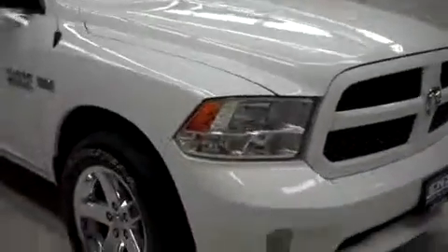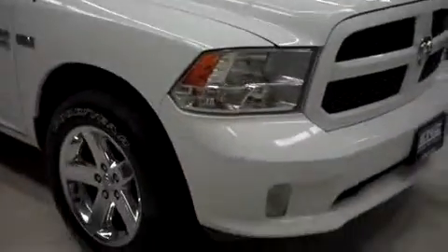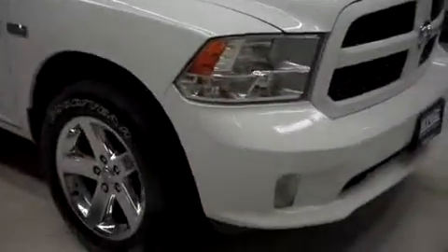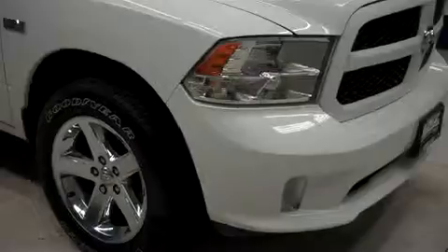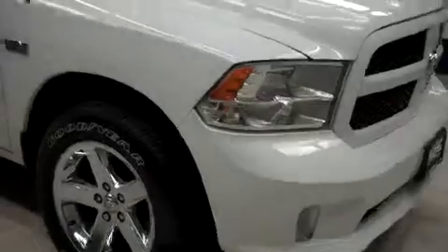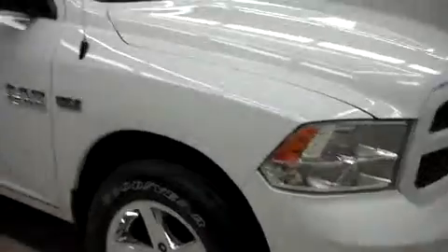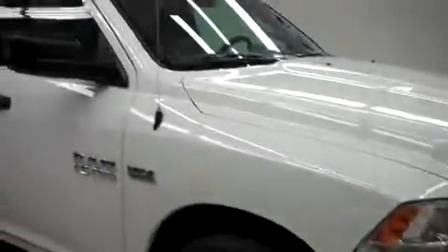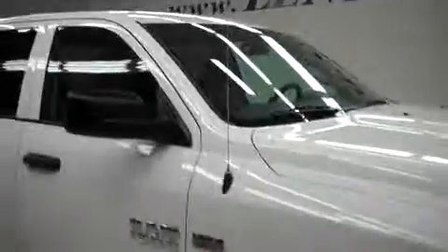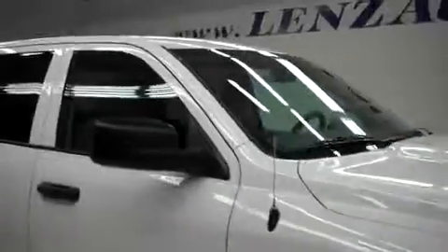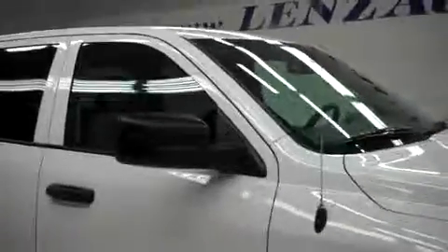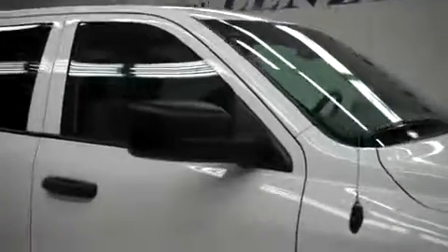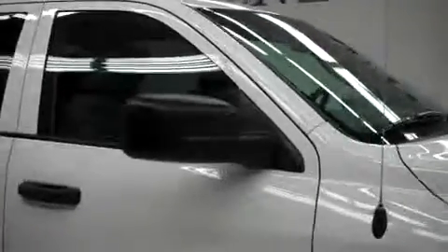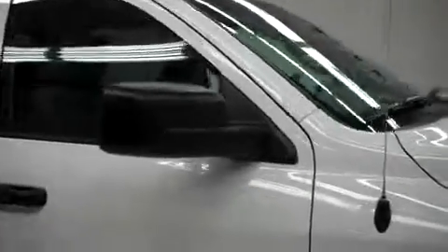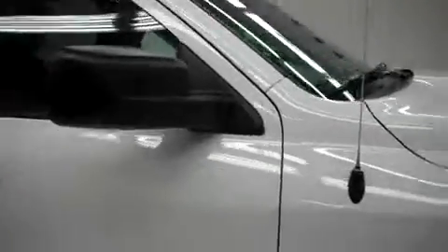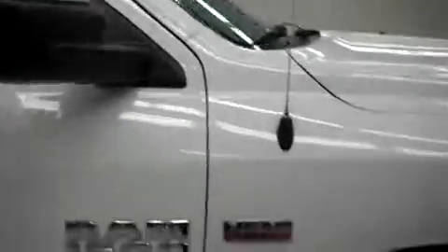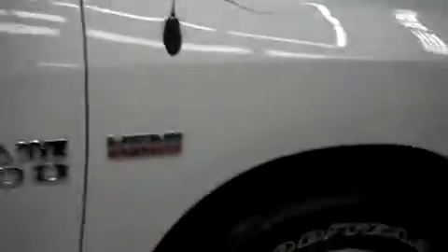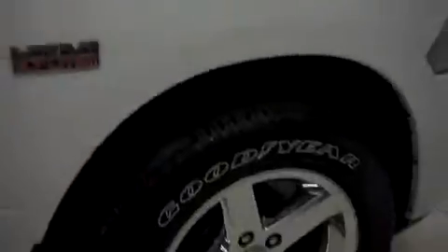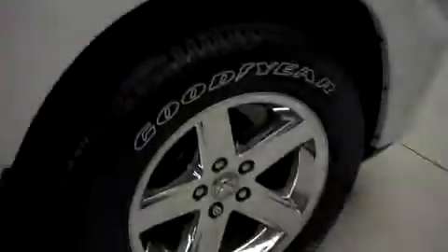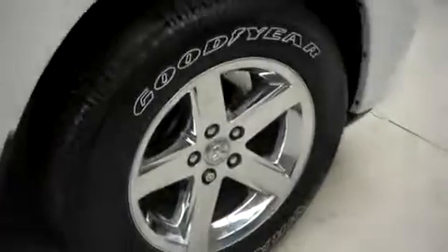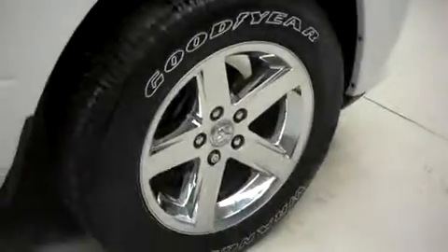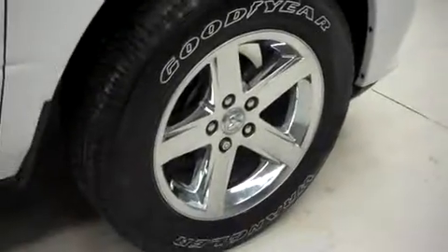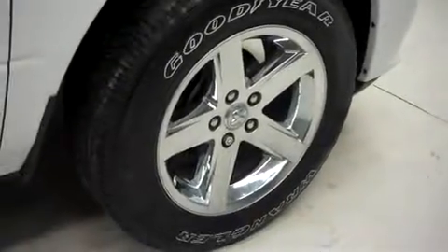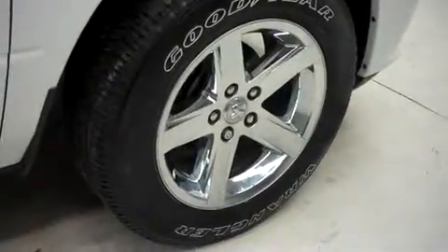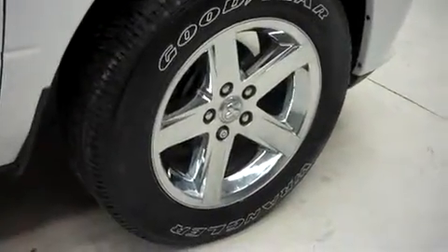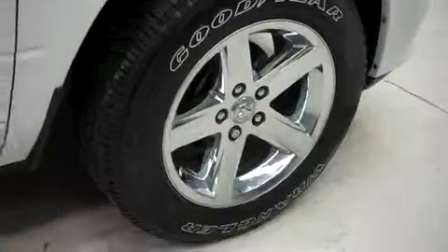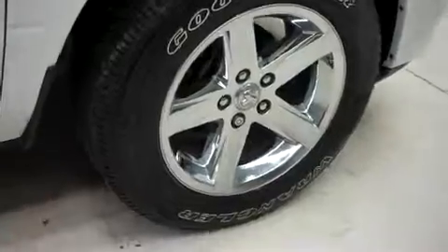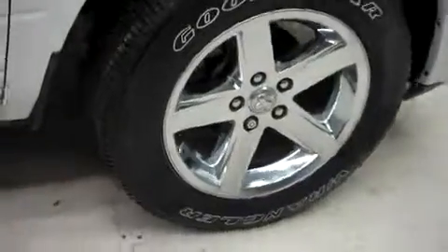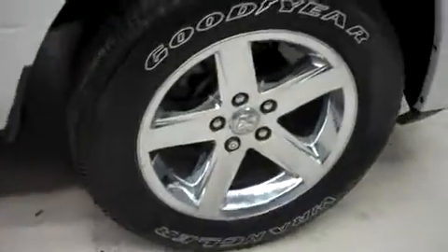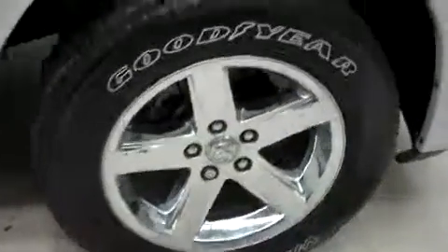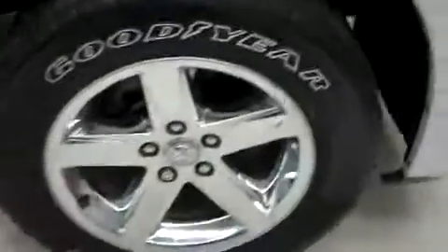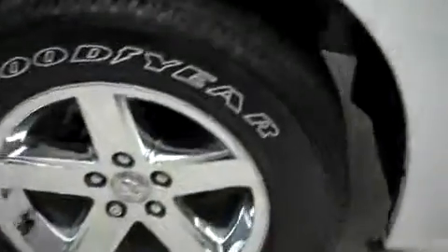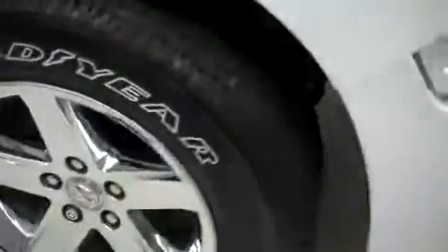It has fog lights, power heated mirrors, and it's with 20-inch factory wheels, those riding on Goodyear Wrangler SRA tires.